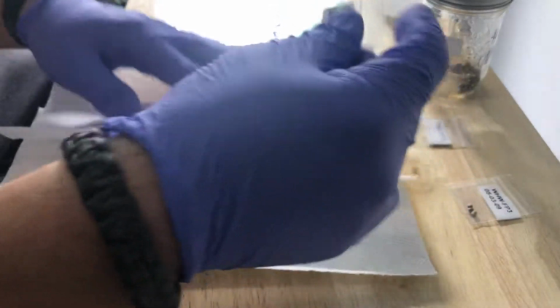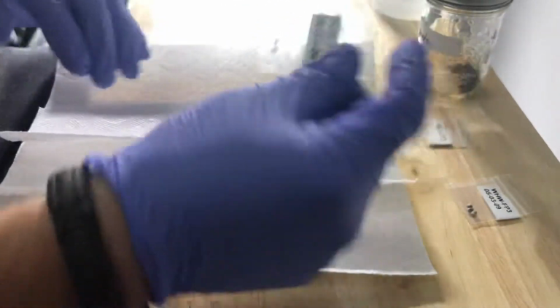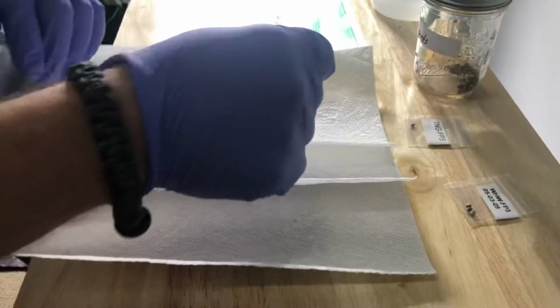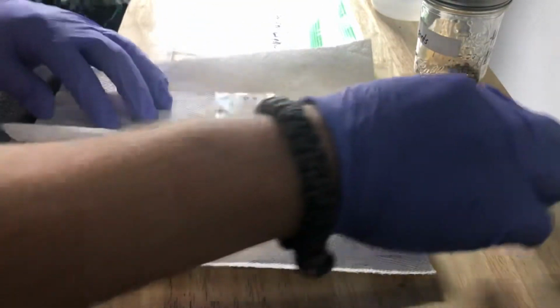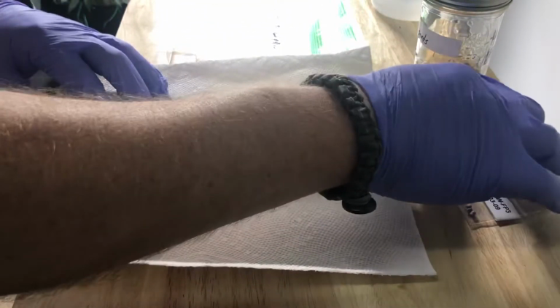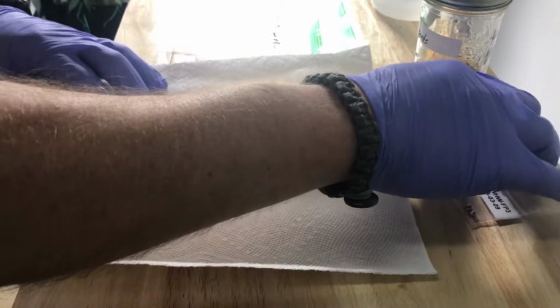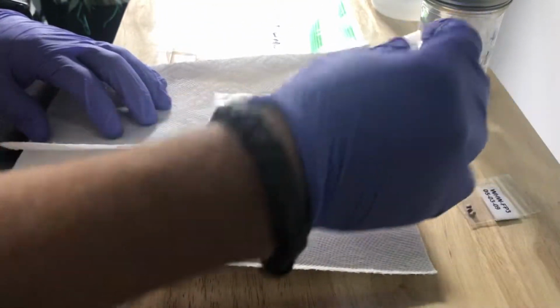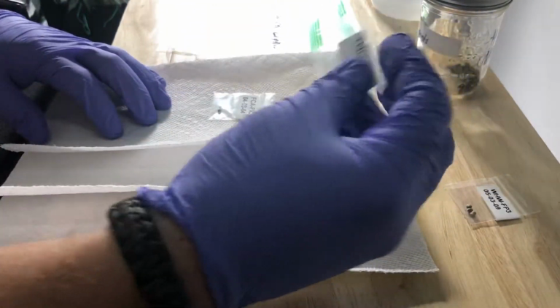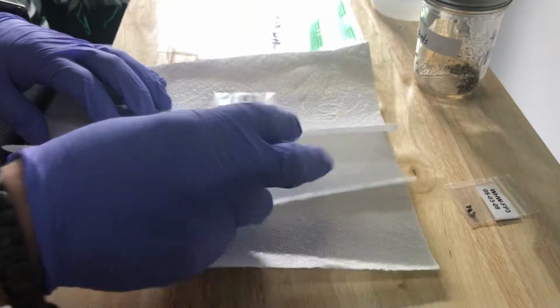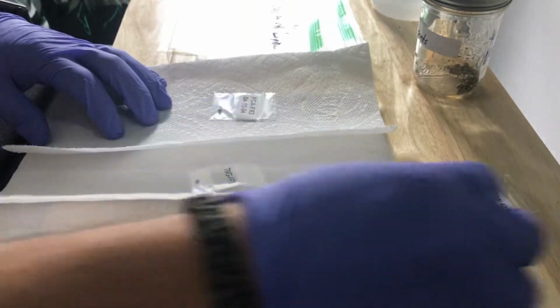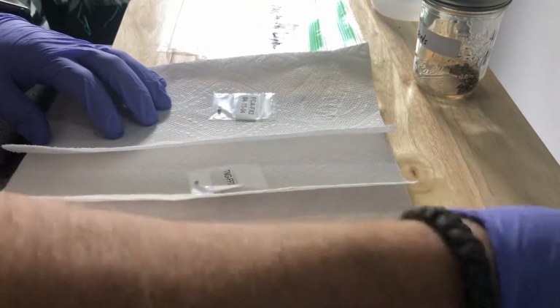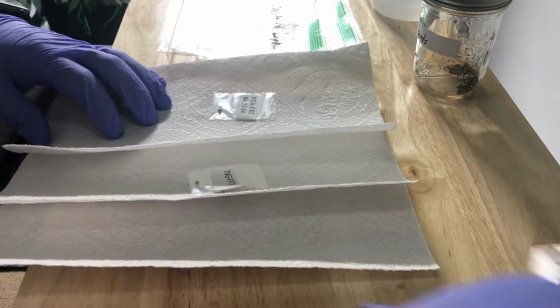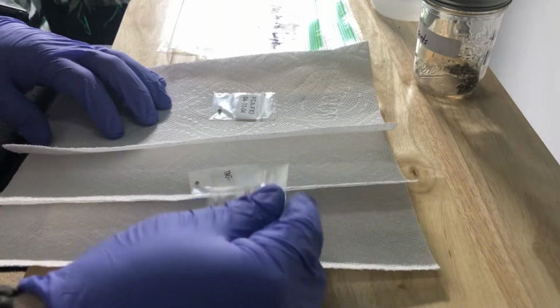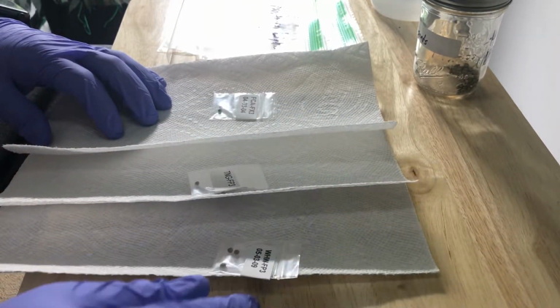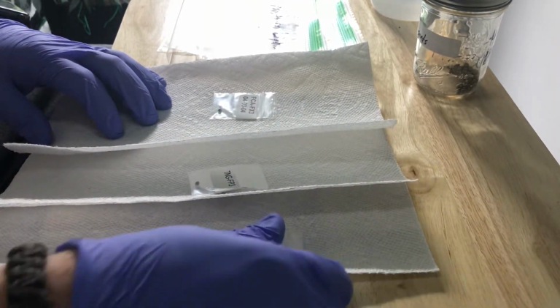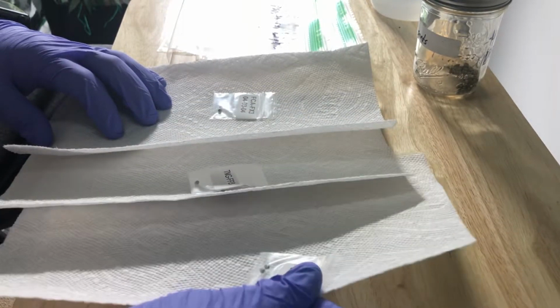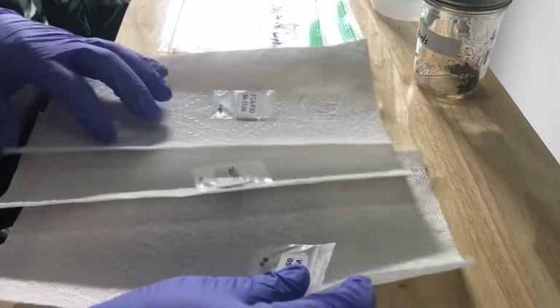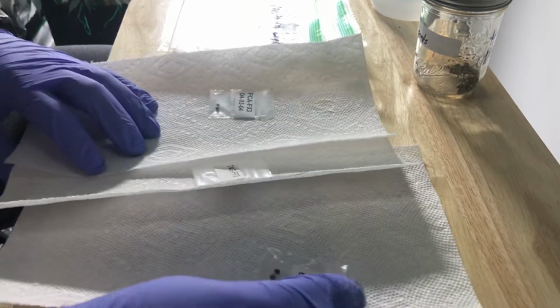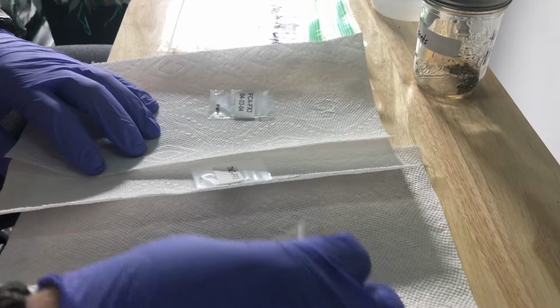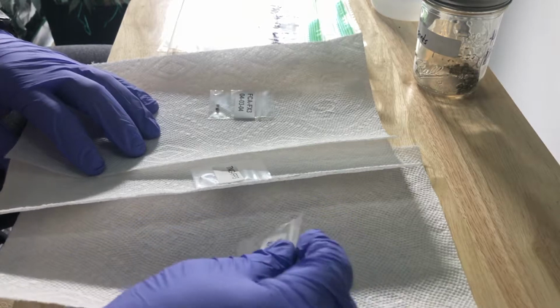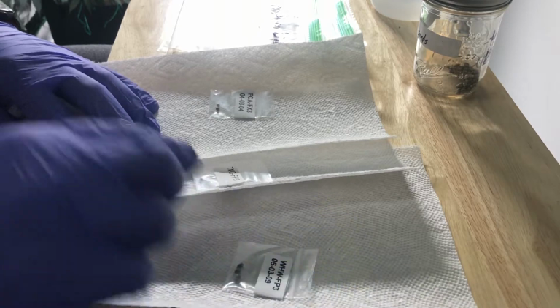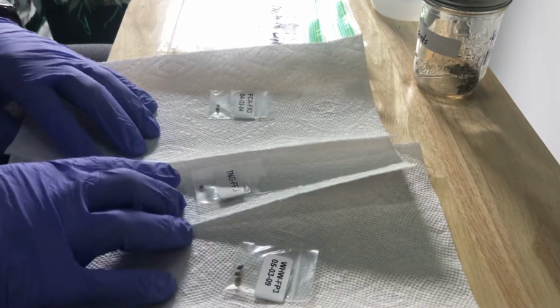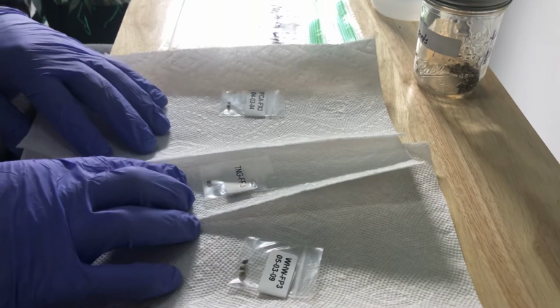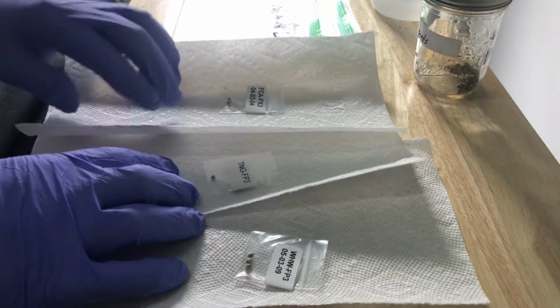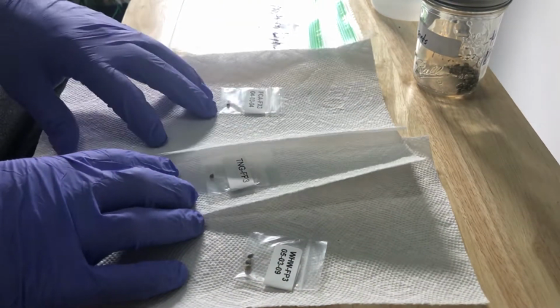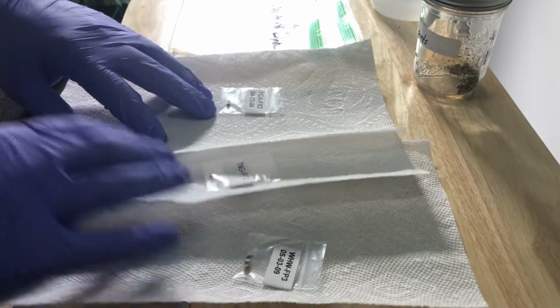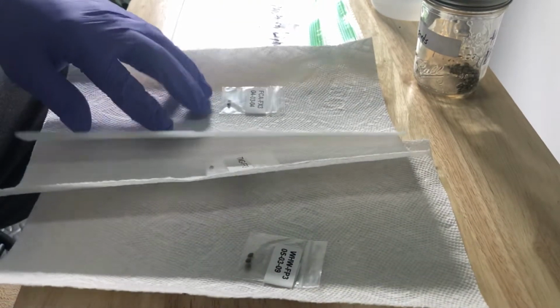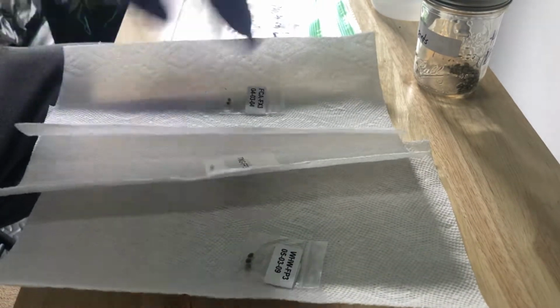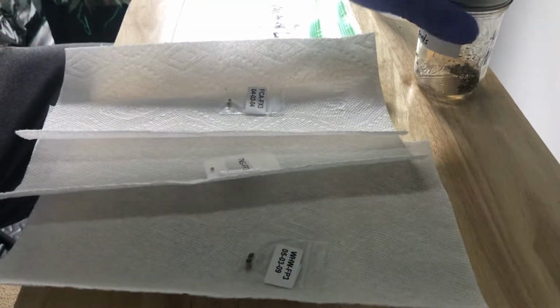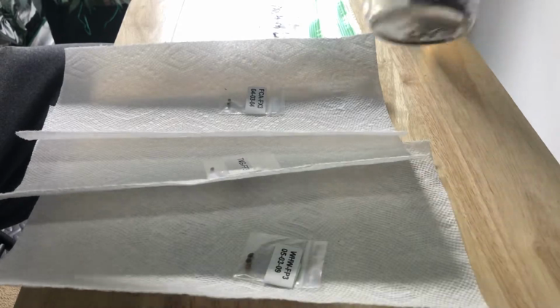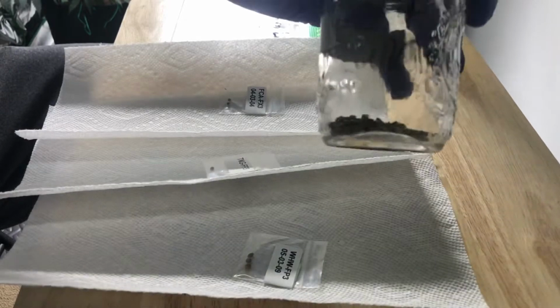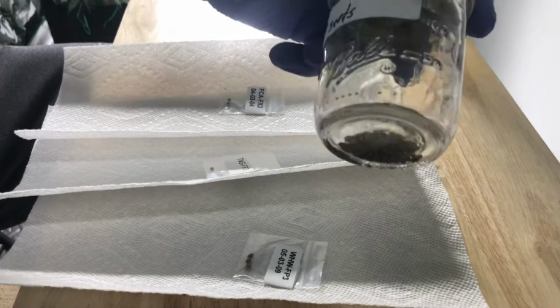What we're going to be doing today is taking a Northern Lights Fast strain, a Tangy strain, and a White Widow strain. I'm only going to be doing two White Widows, one Tangy, and two of the Northern Lights.